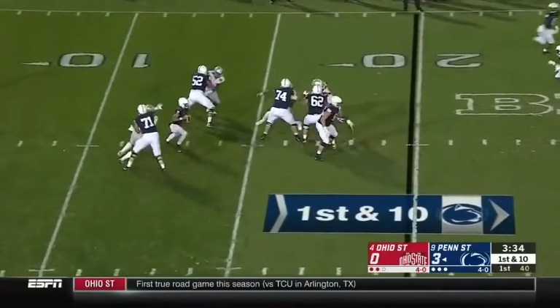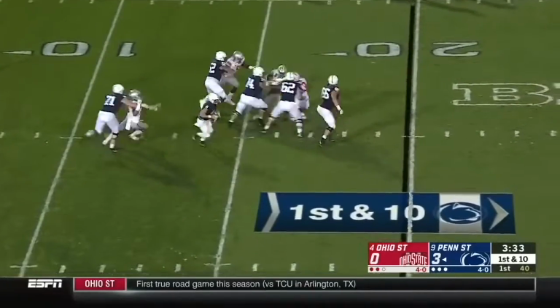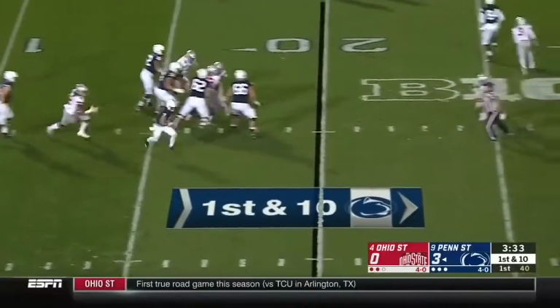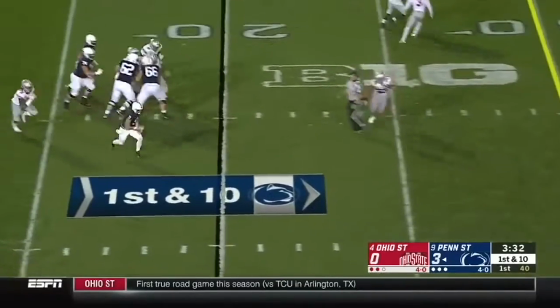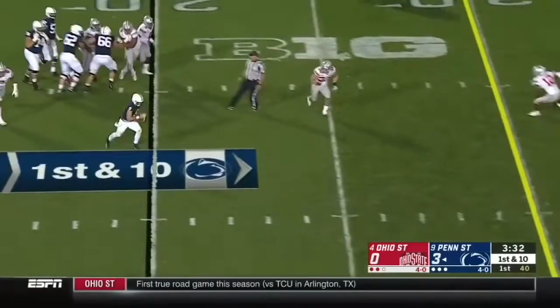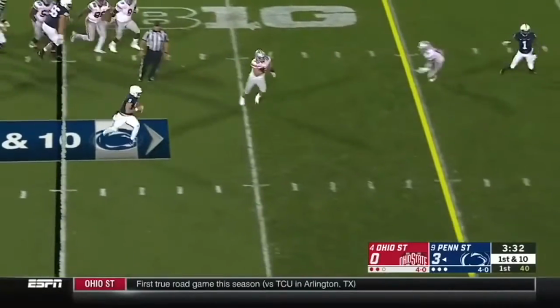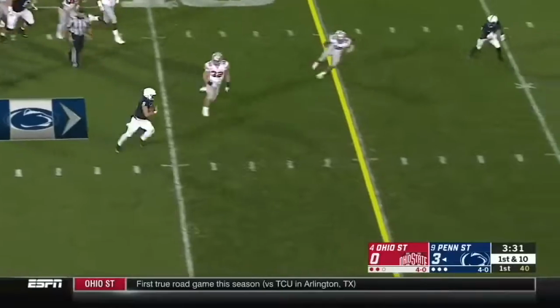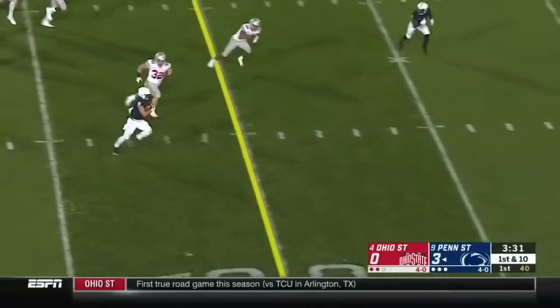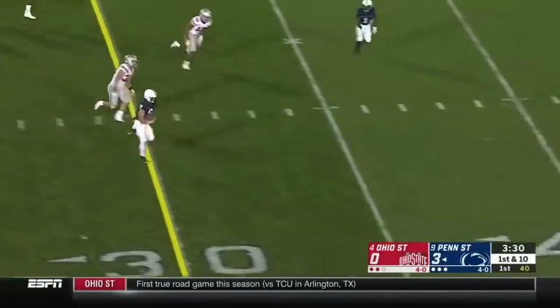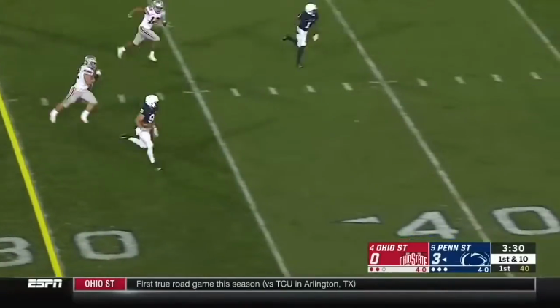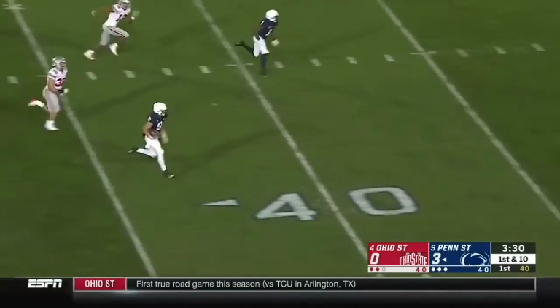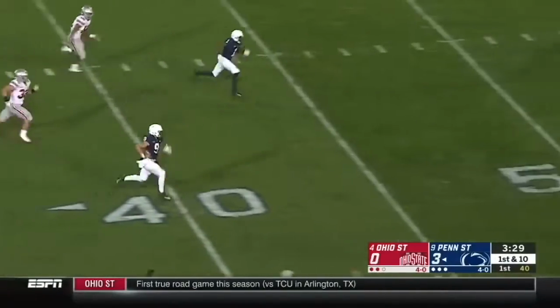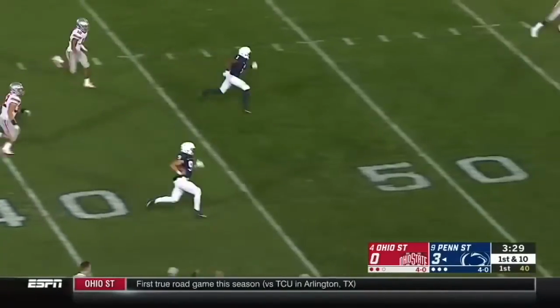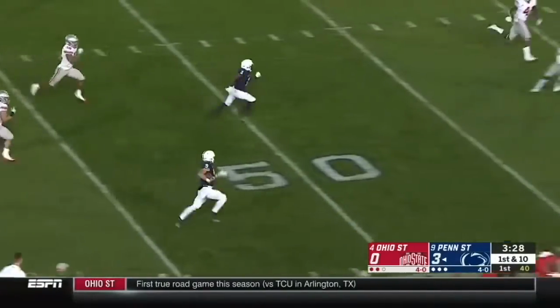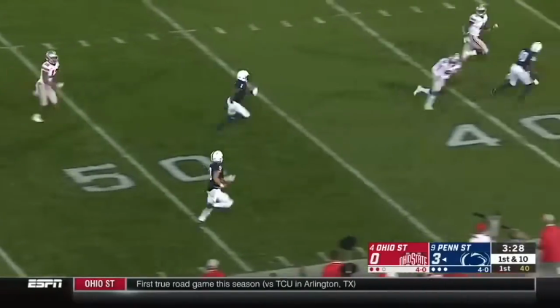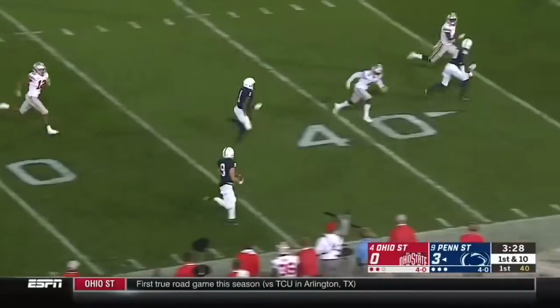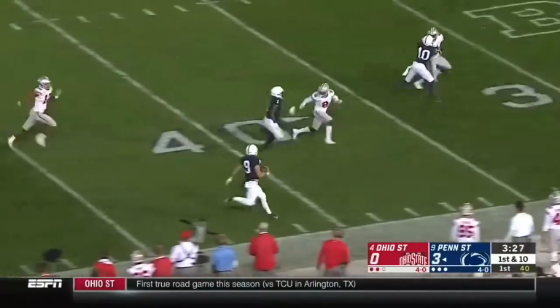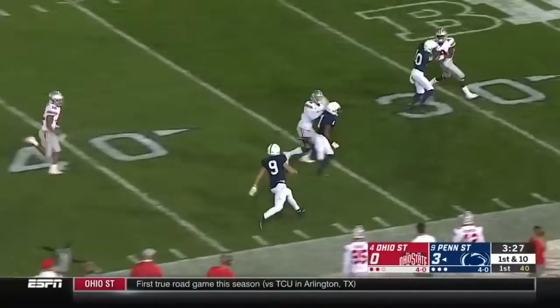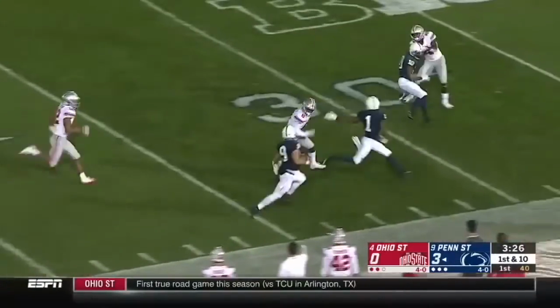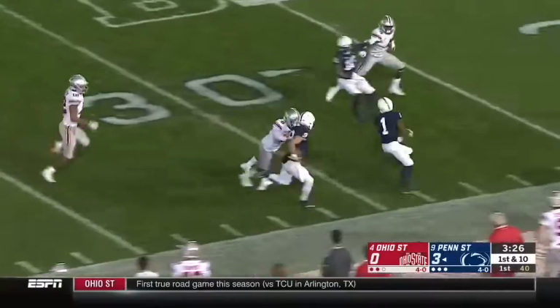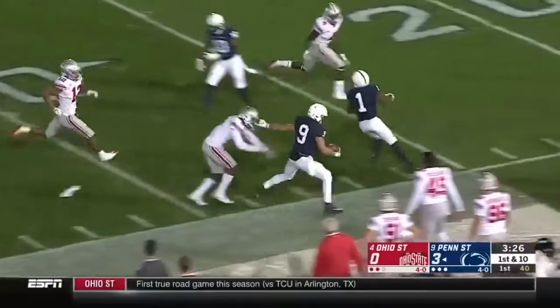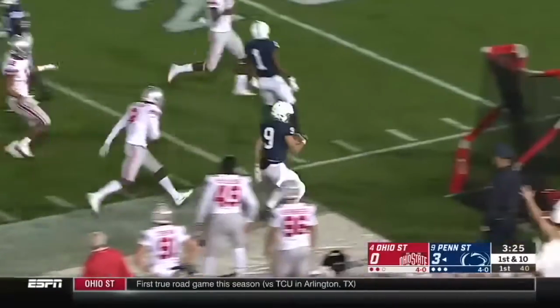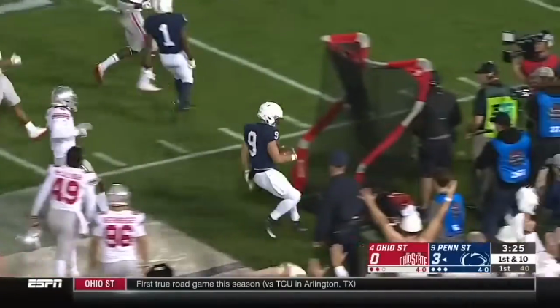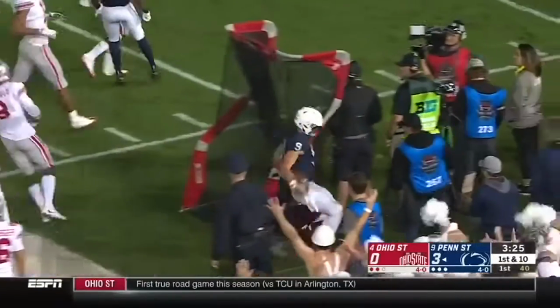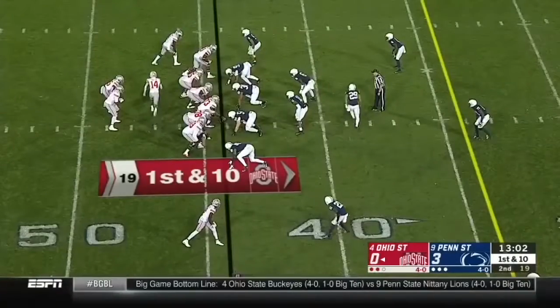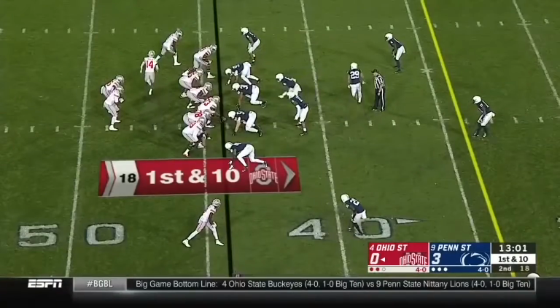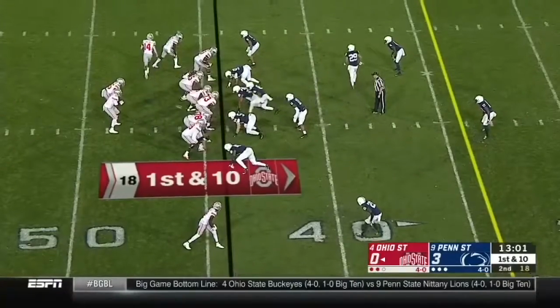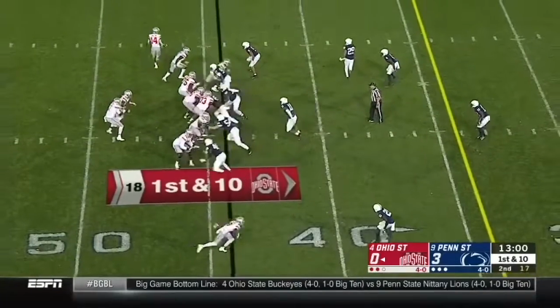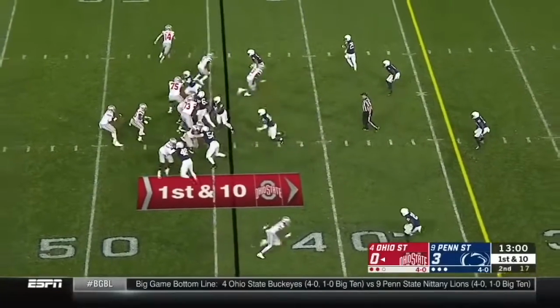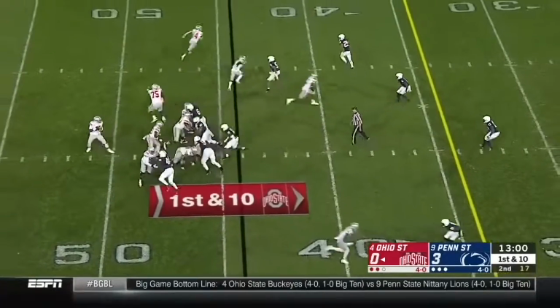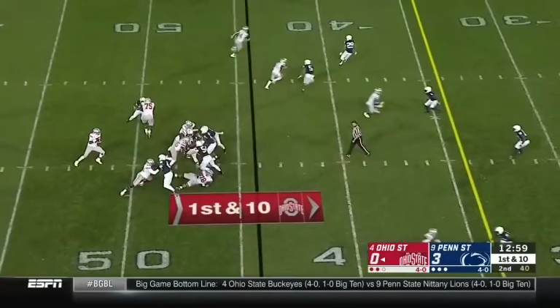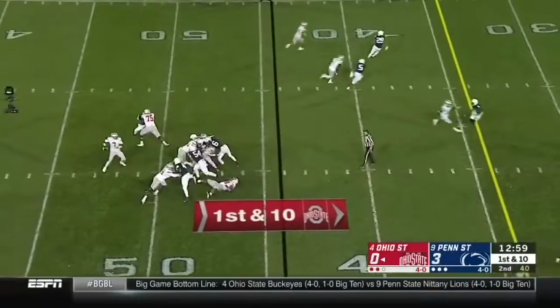McSurley looking to throw on first down, now he'll scramble. All kinds of green grass in front of the quarterback. McSurley still motoring, deep into Ohio State territory.